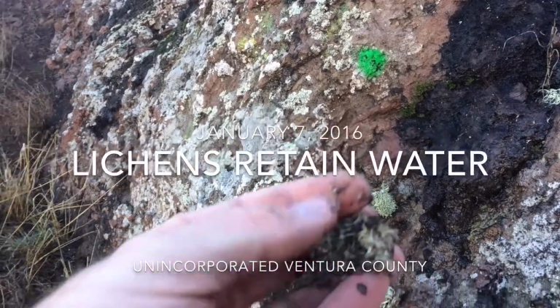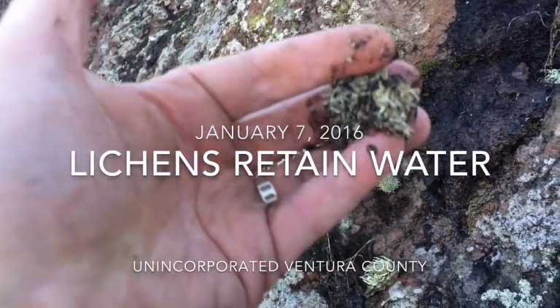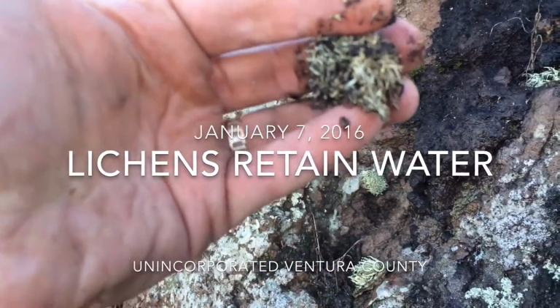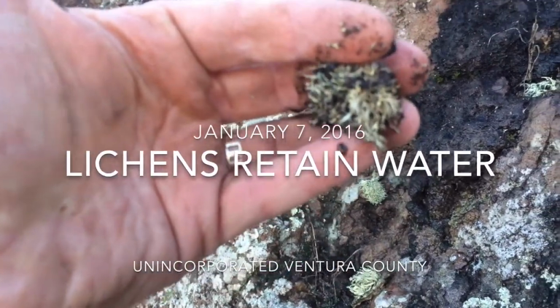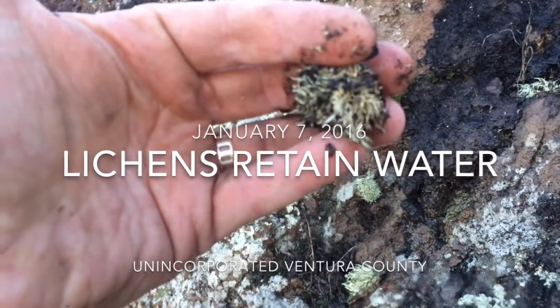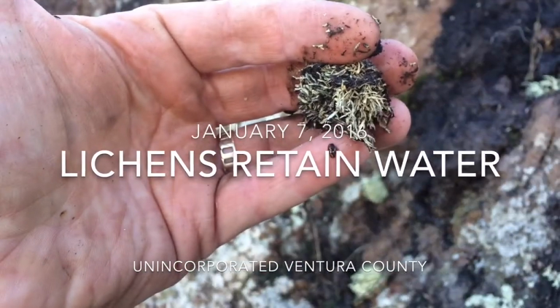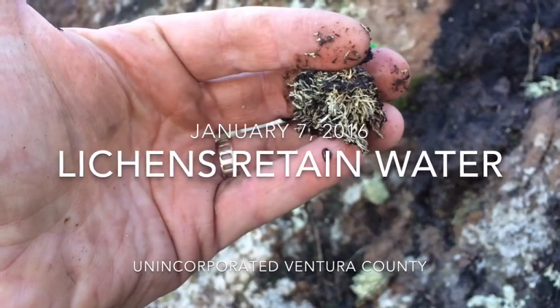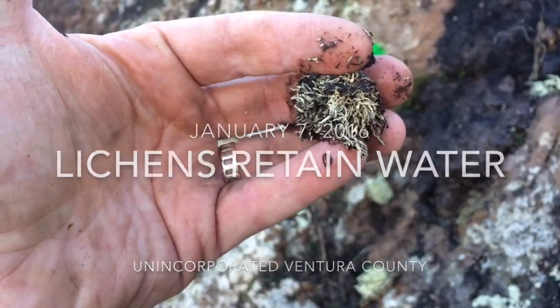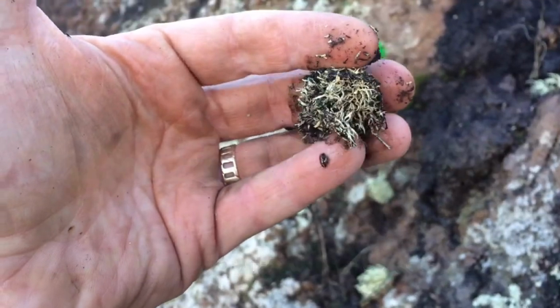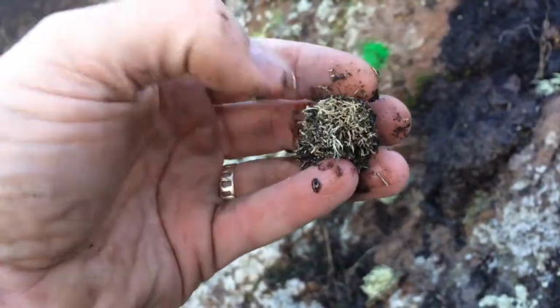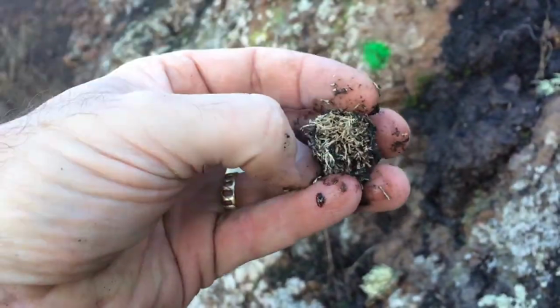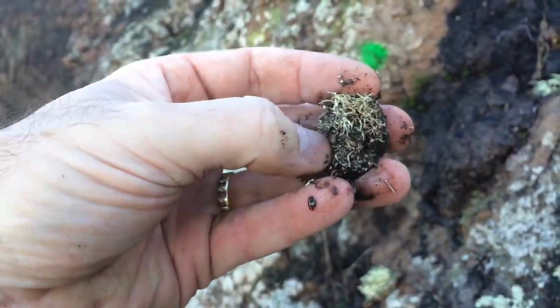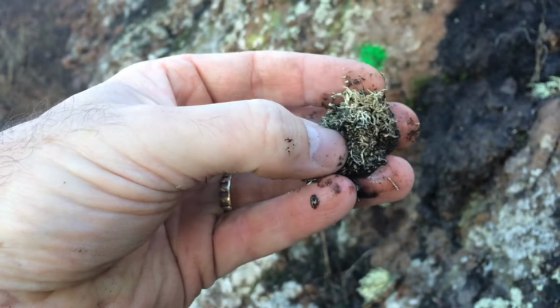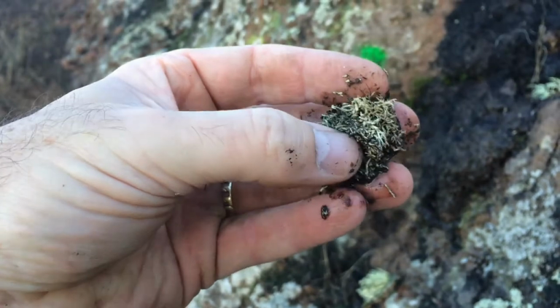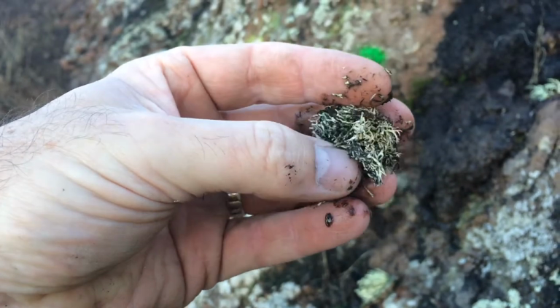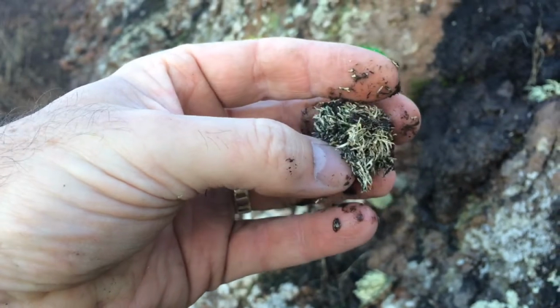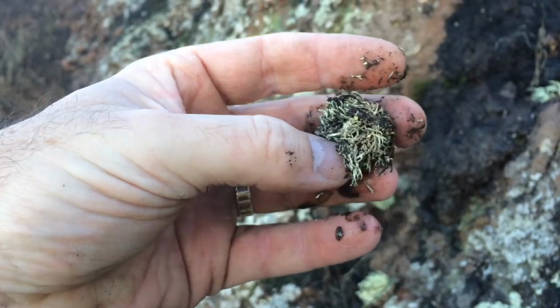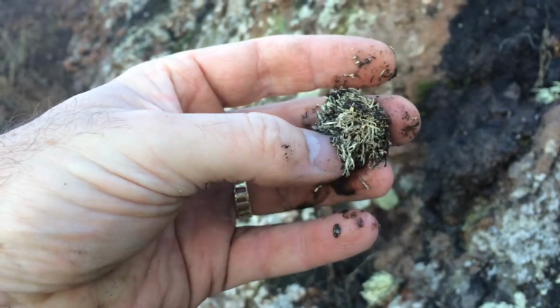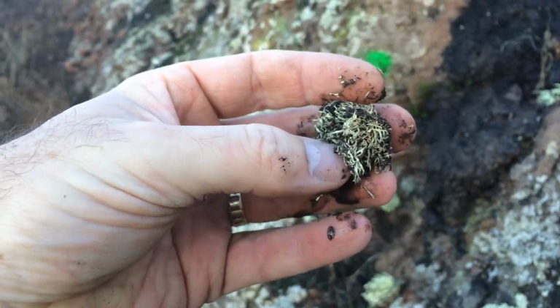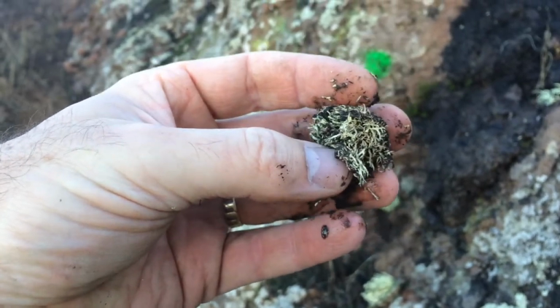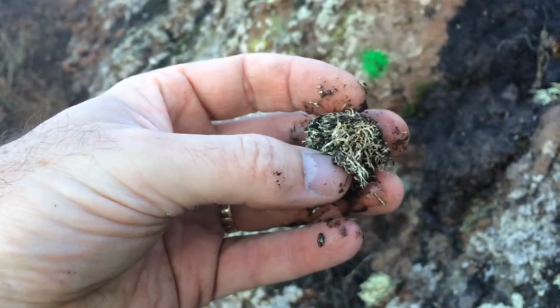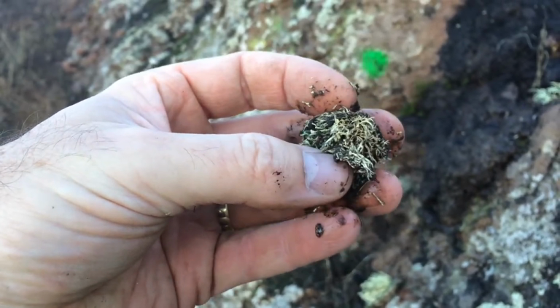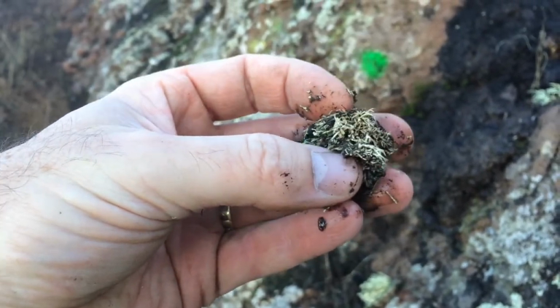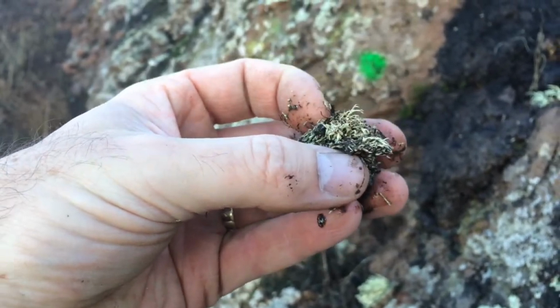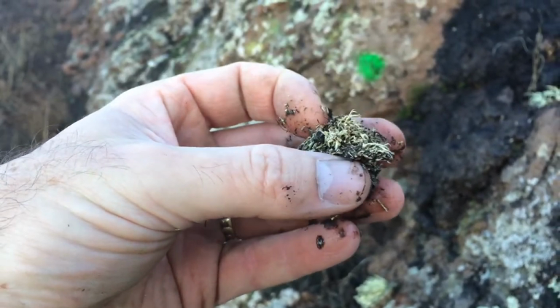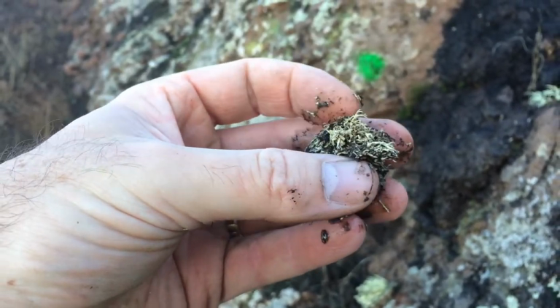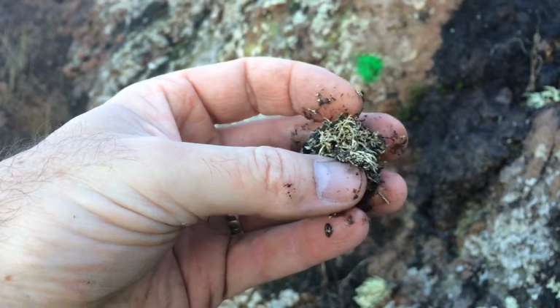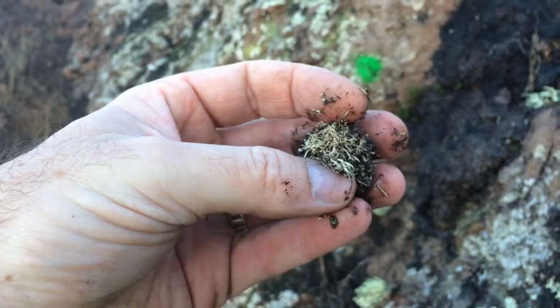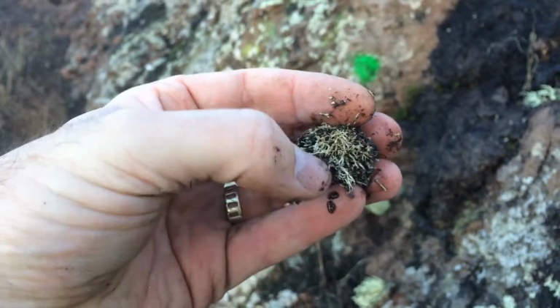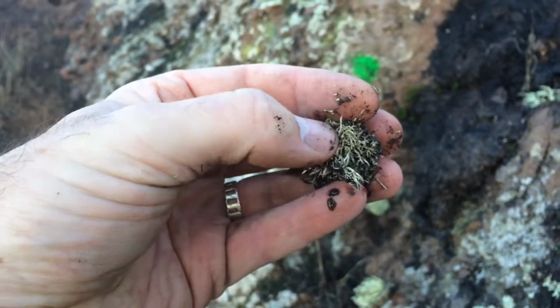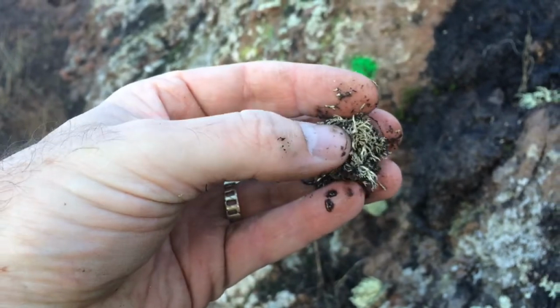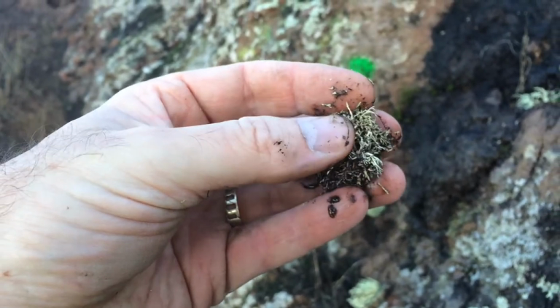We're here by site number four. Now this is not one of our guys that we outplanted — I think this guy just eroded off the hillside. I just picked it up. This was a naturally existing lichen.